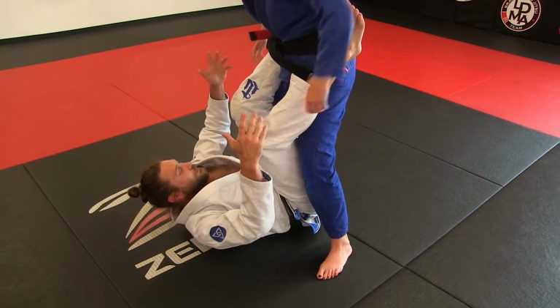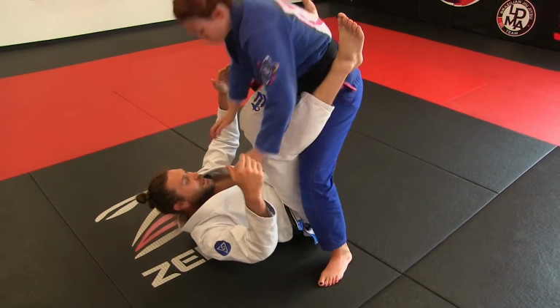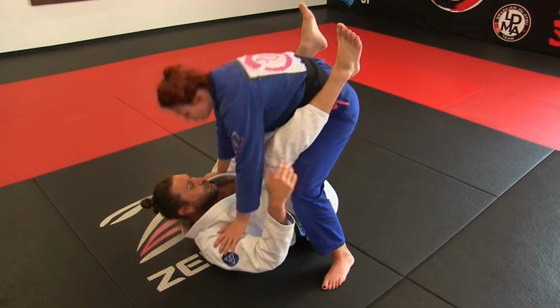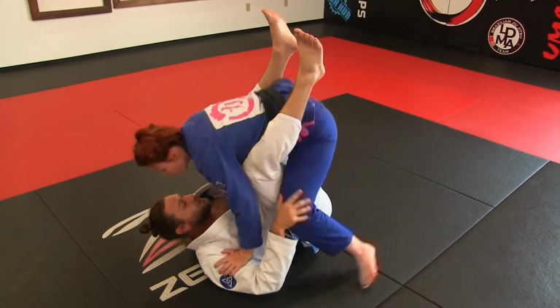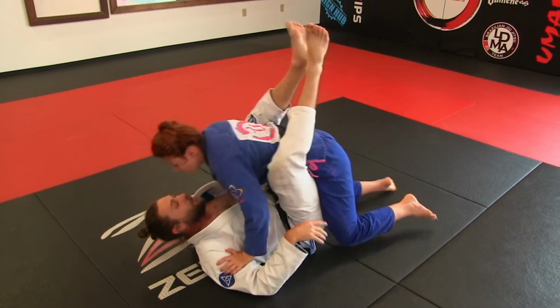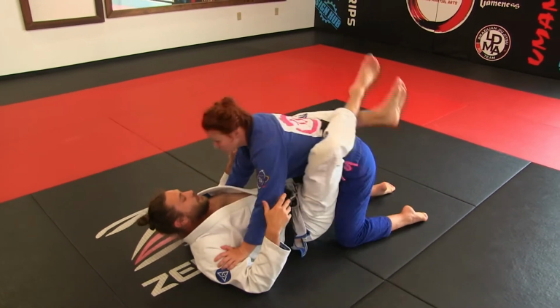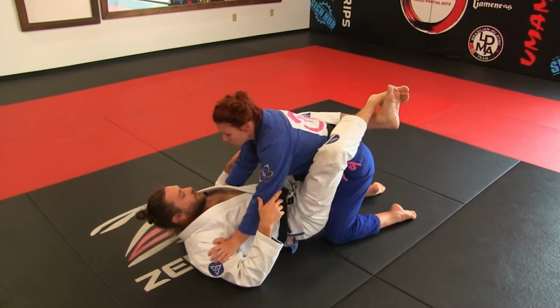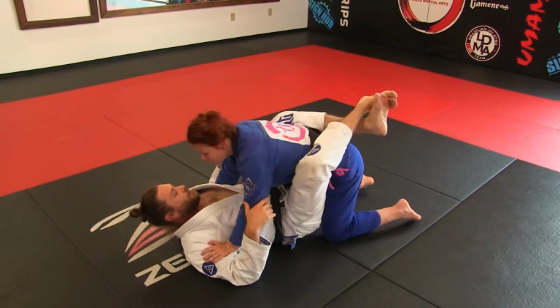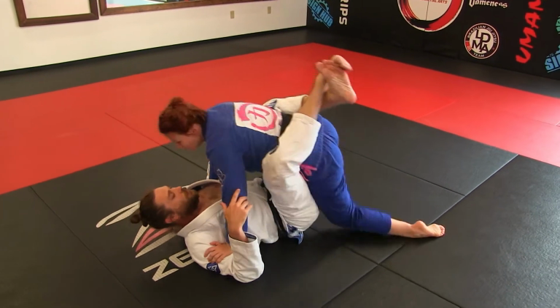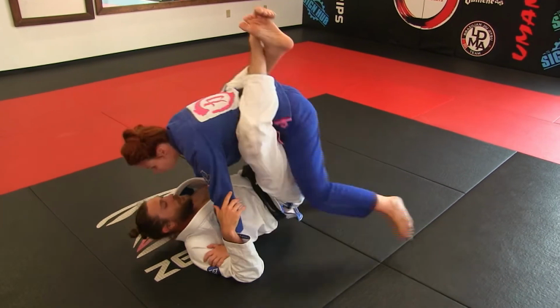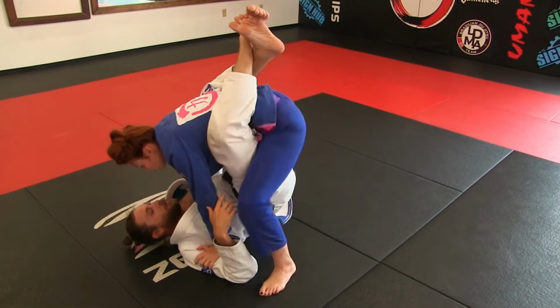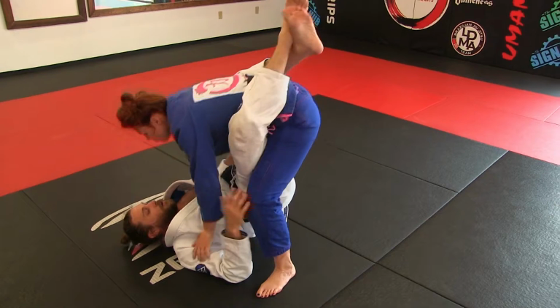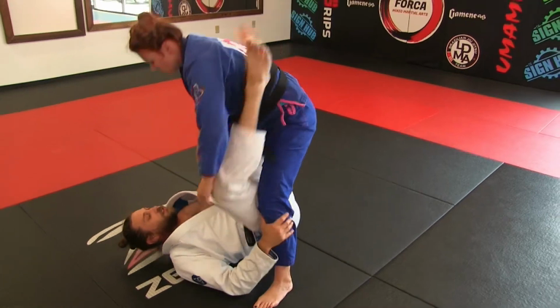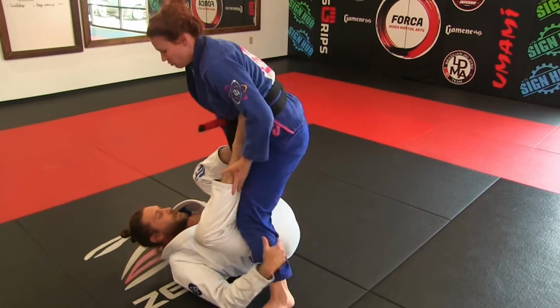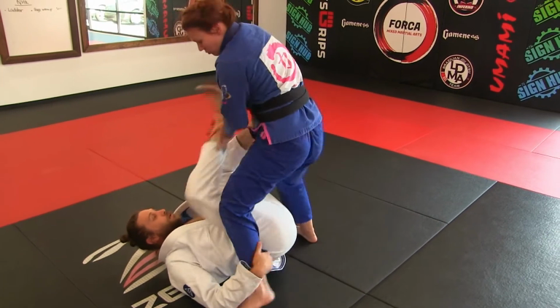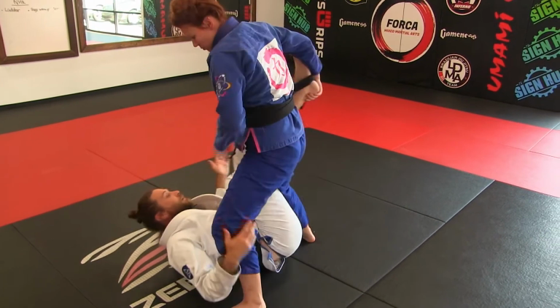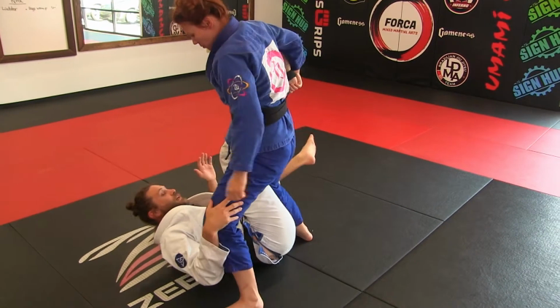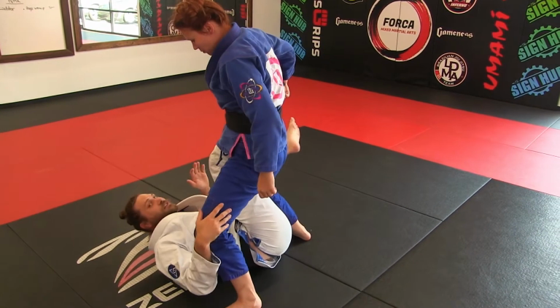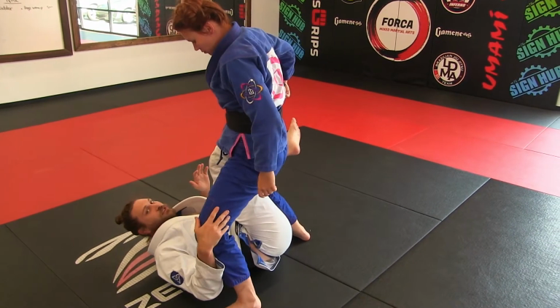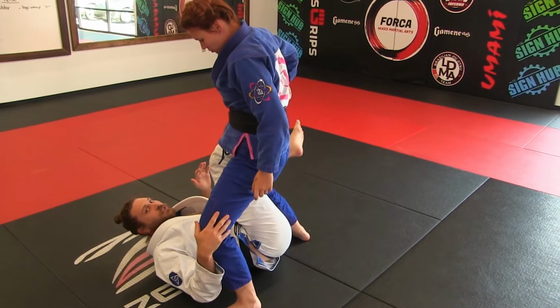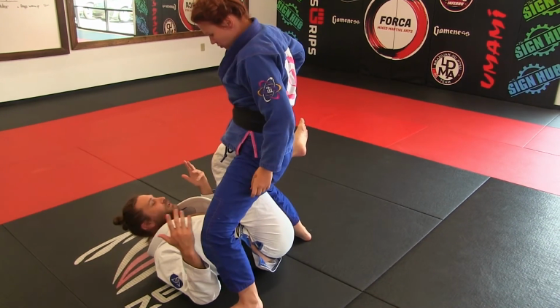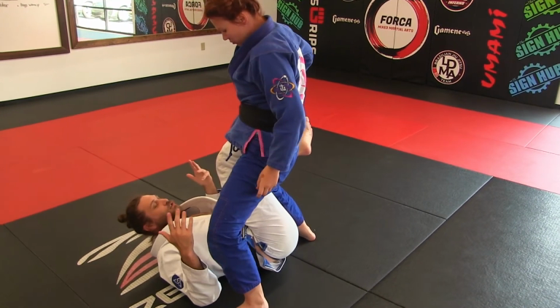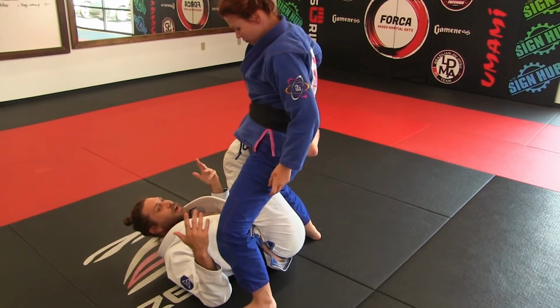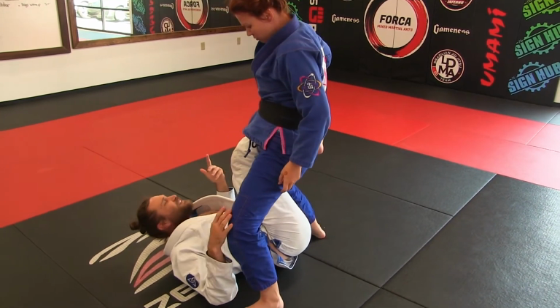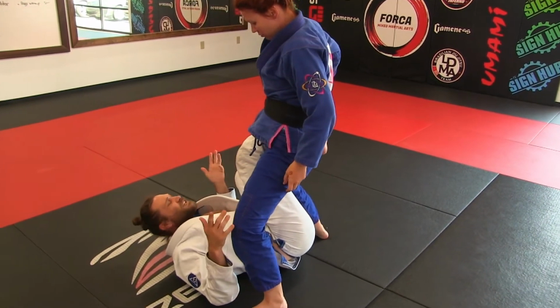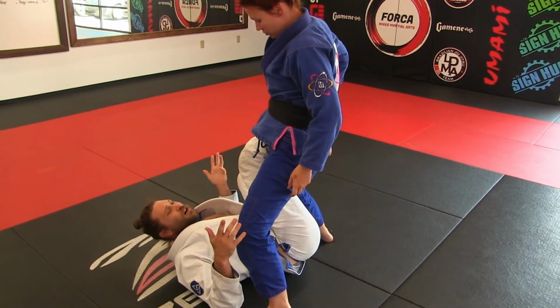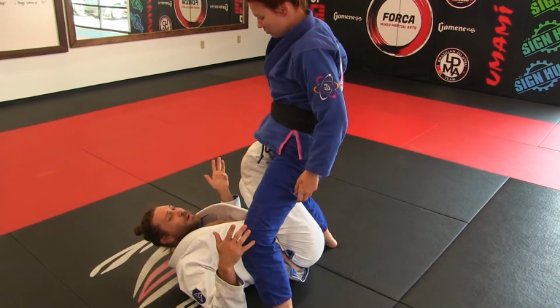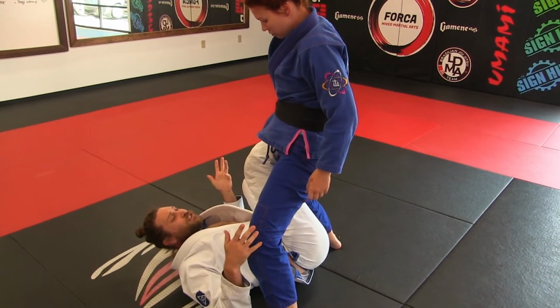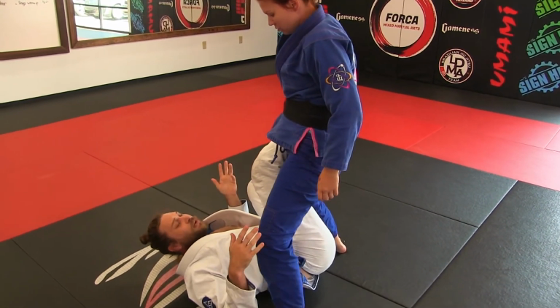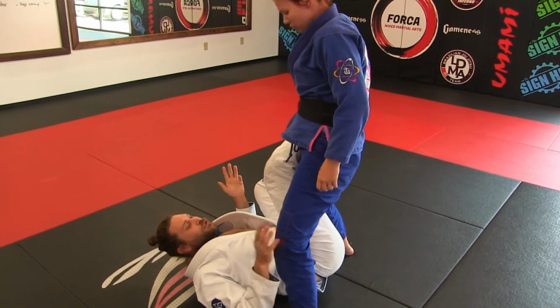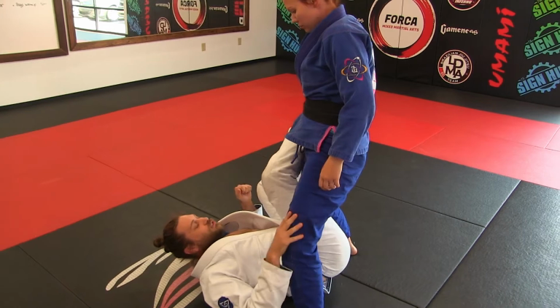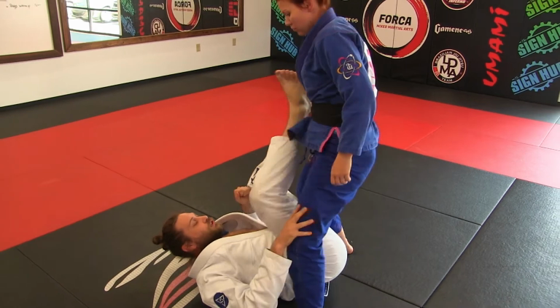Just hands in the bicep there — stand up. All right, so I'm here. See how easily she can just leg drag, single underpass, whatever she wants to do.